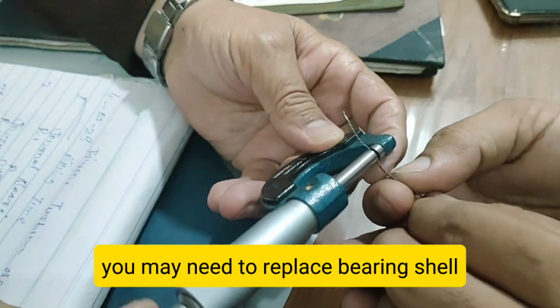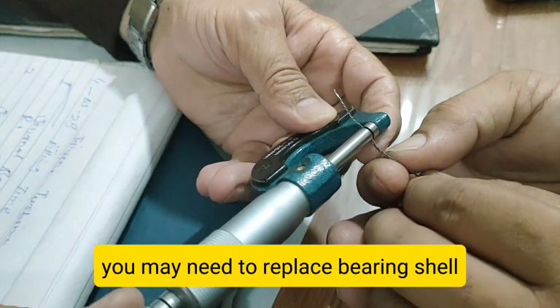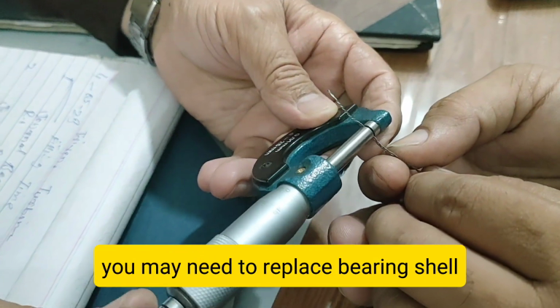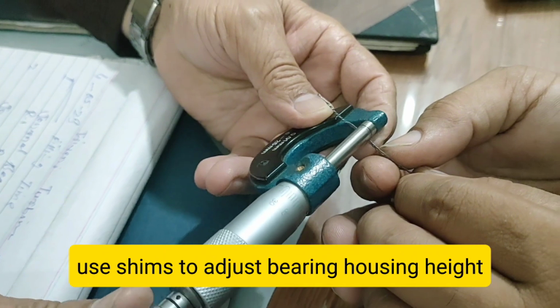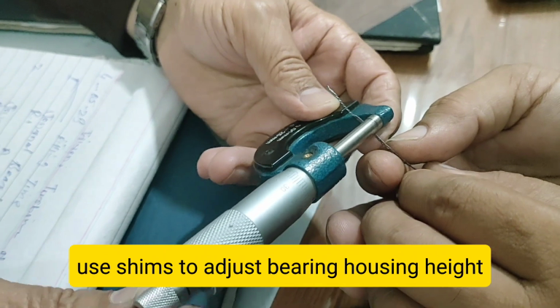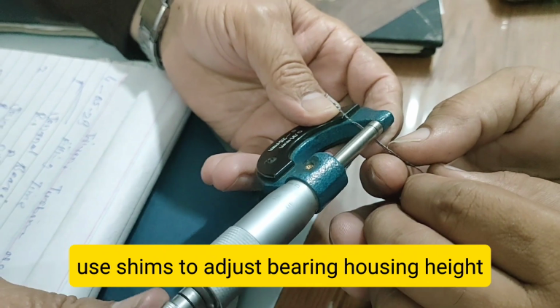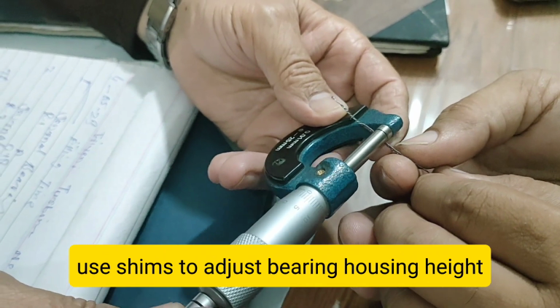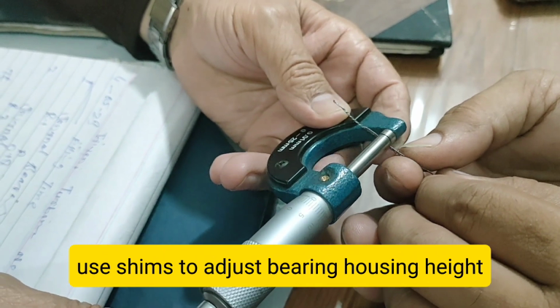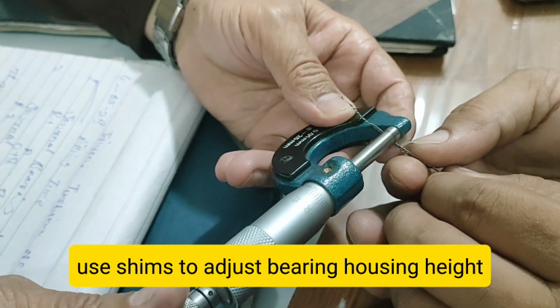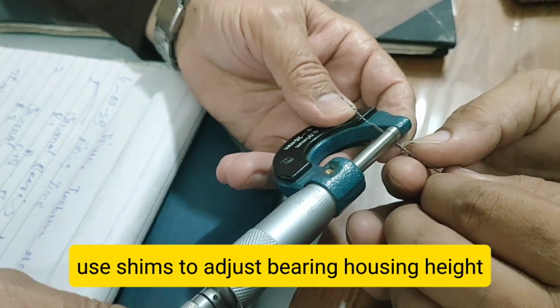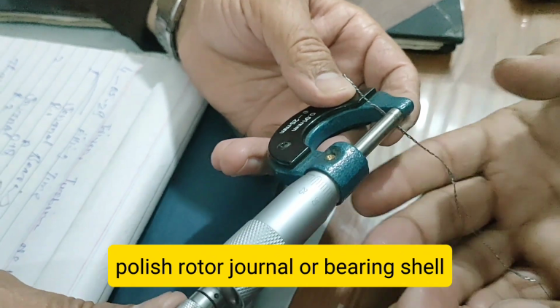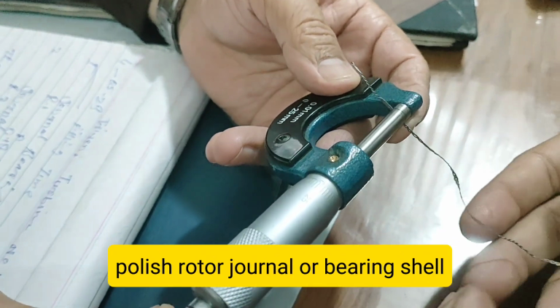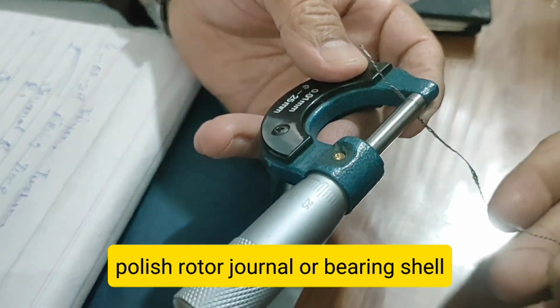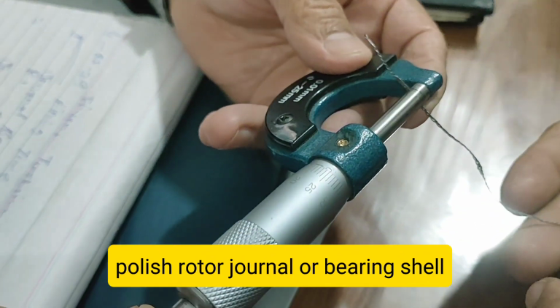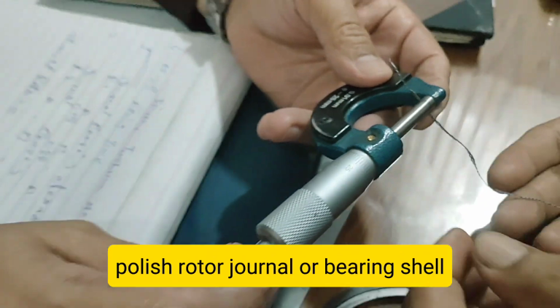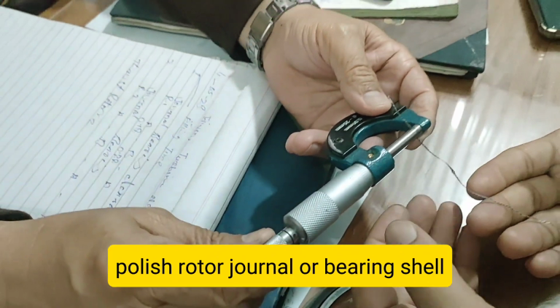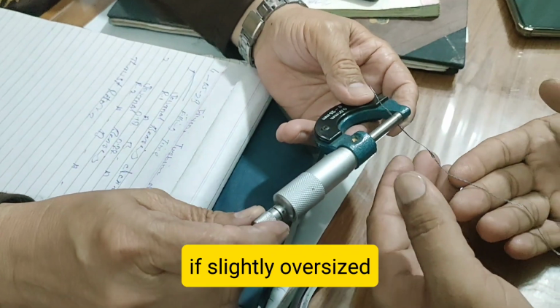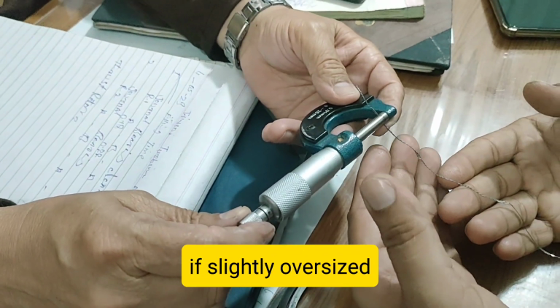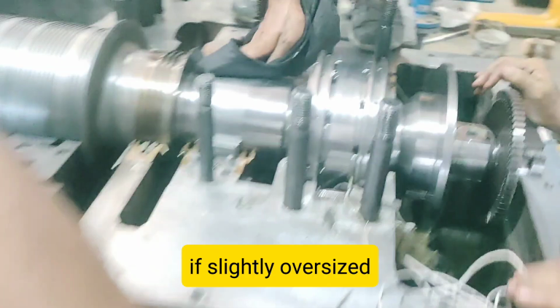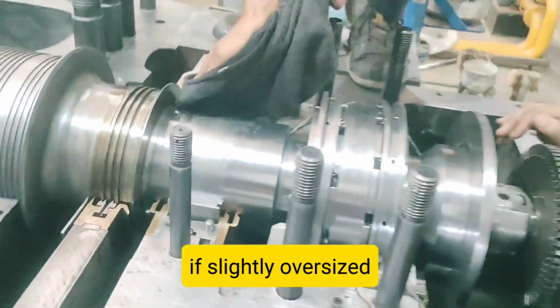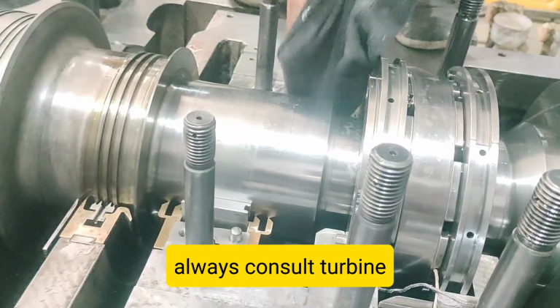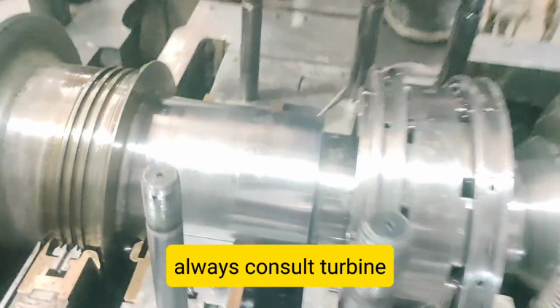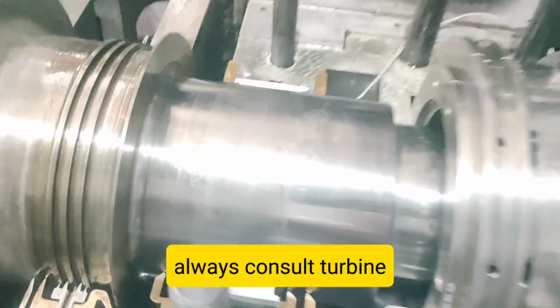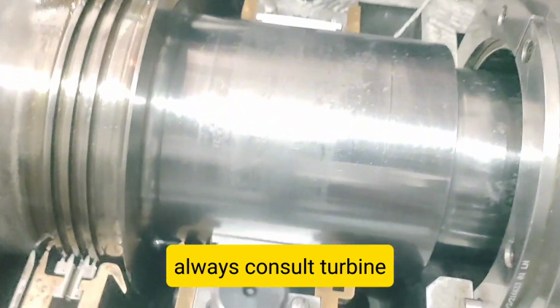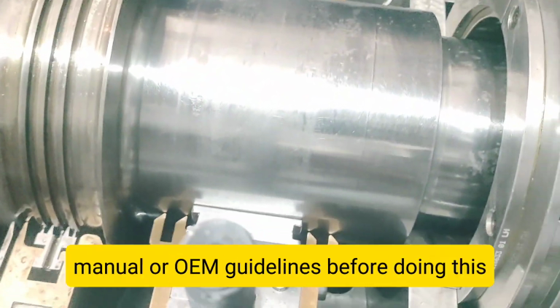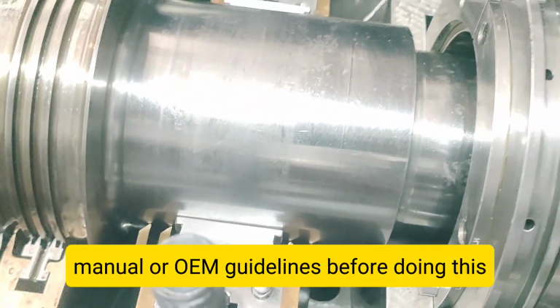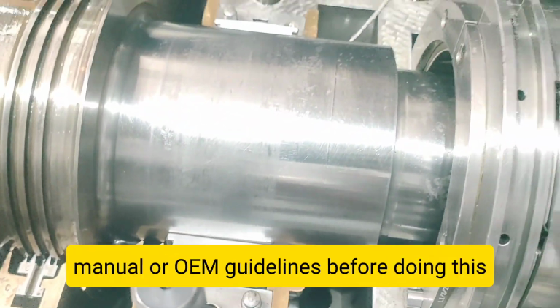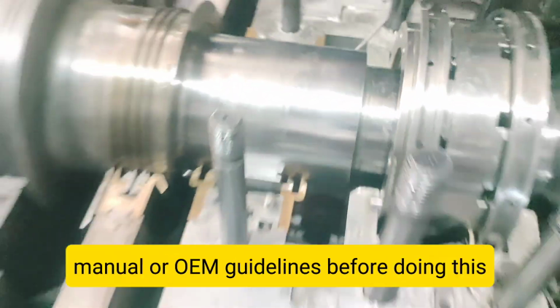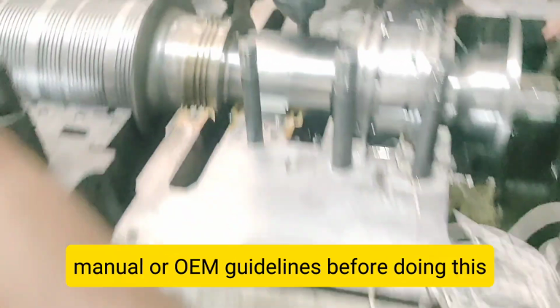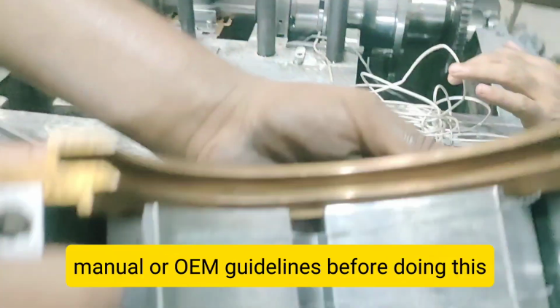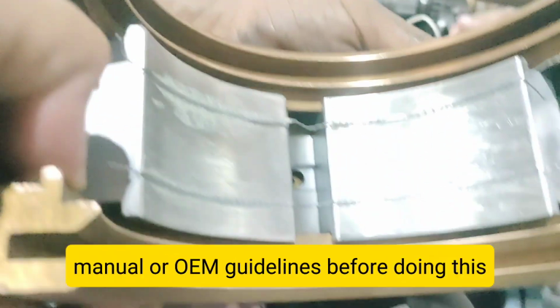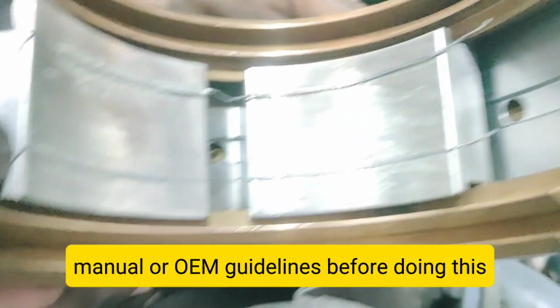Step 7: Compare with OEM Specifications. Now compare your measured clearance with OEM recommended values. If it's within limit, you're good. If too high or too low, adjustment is needed.